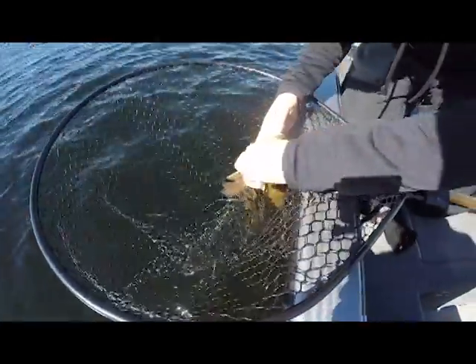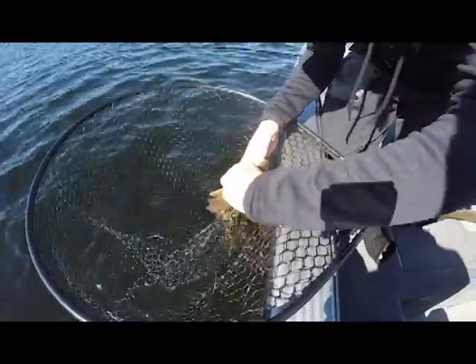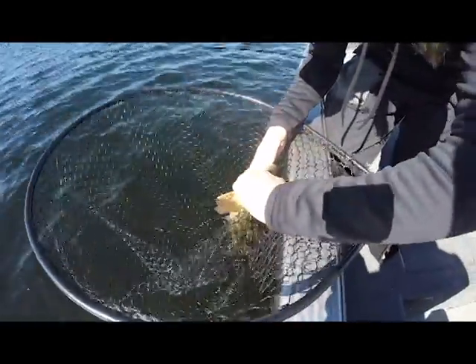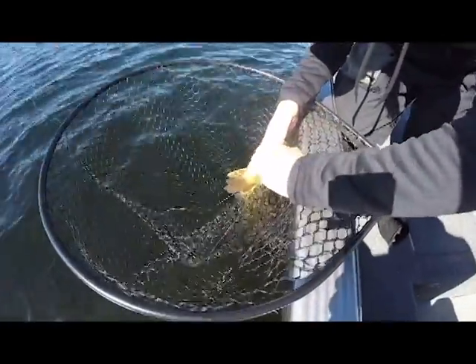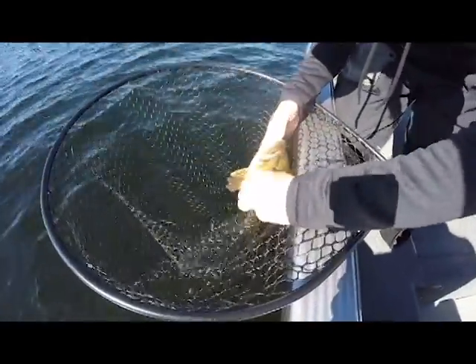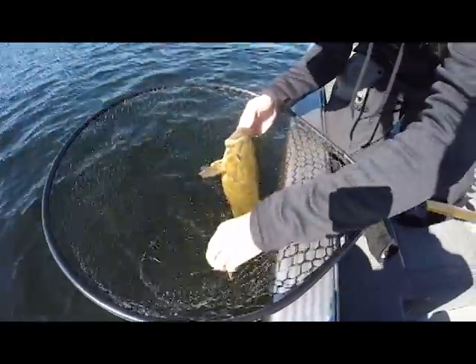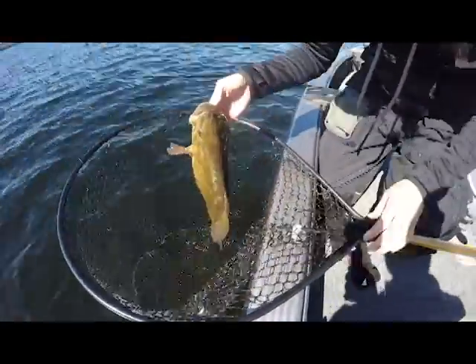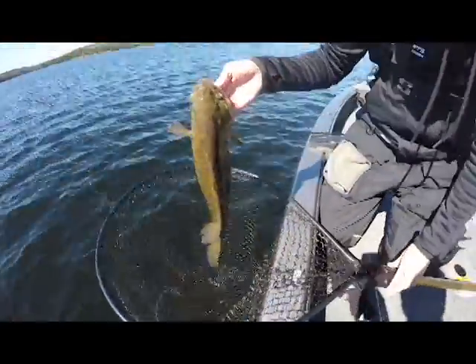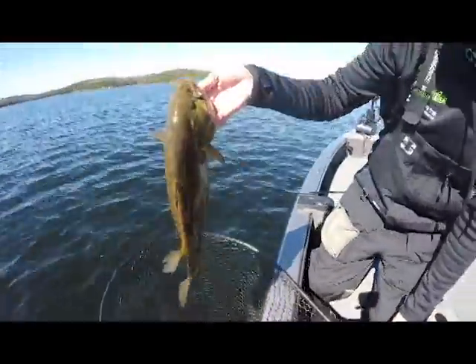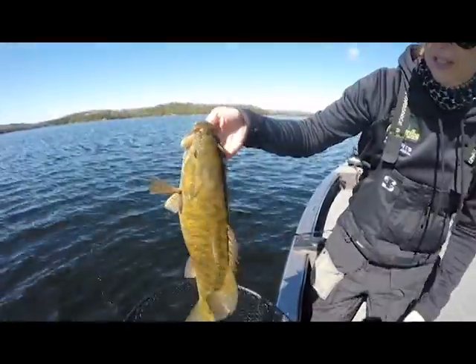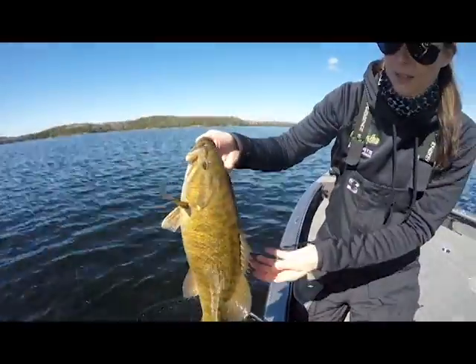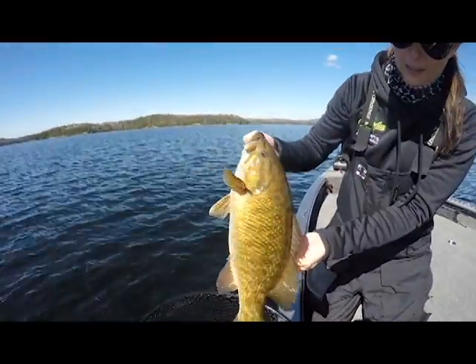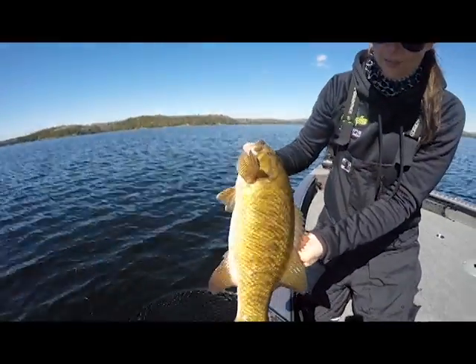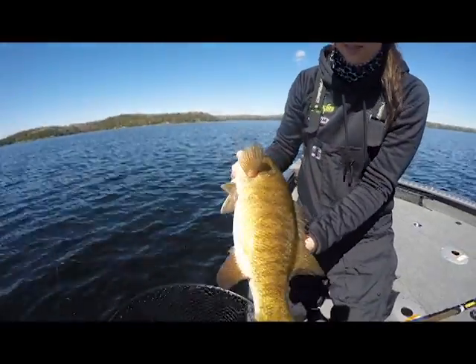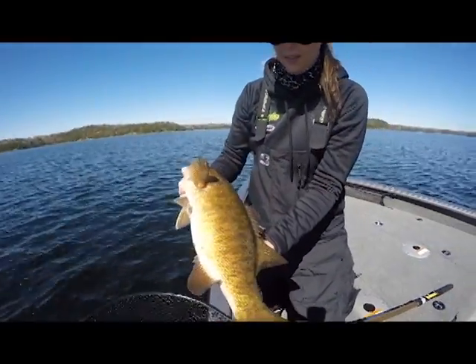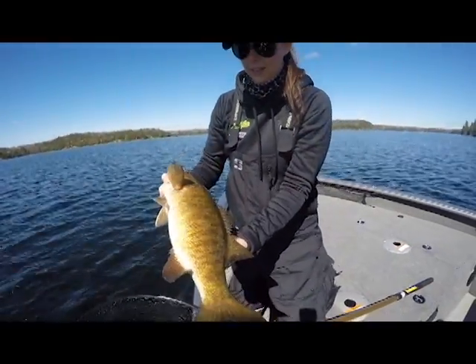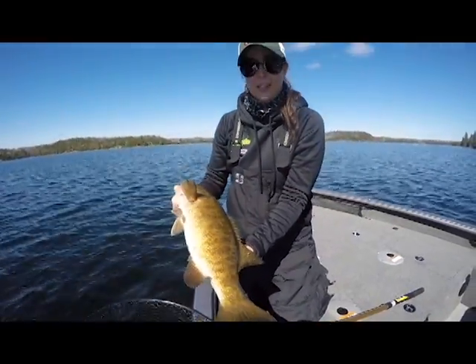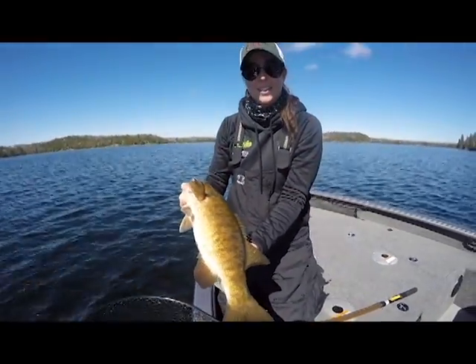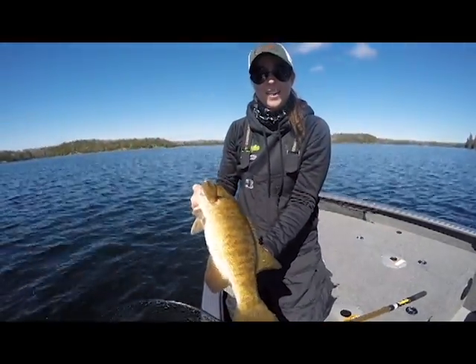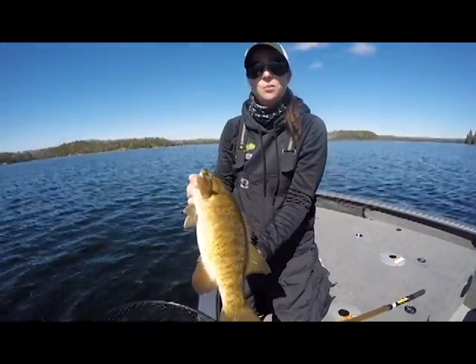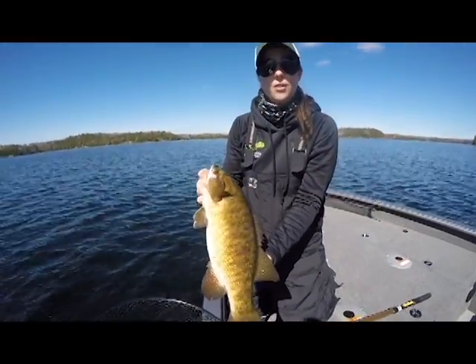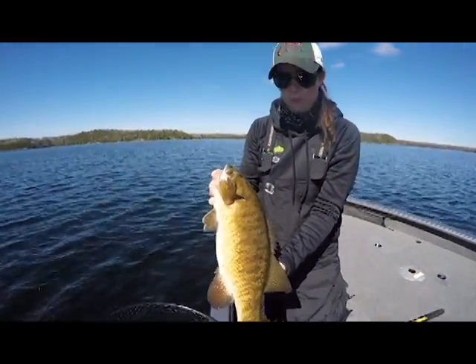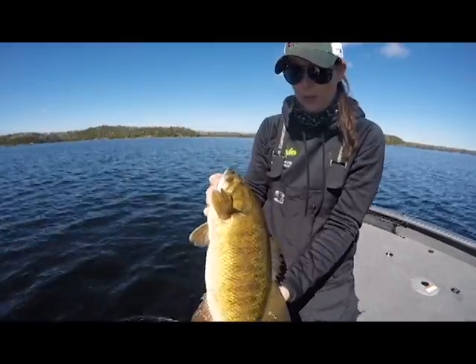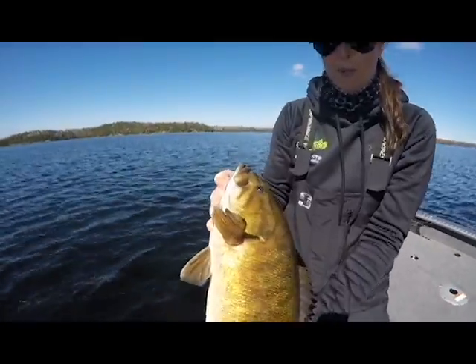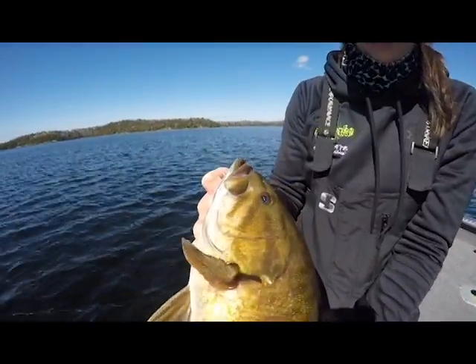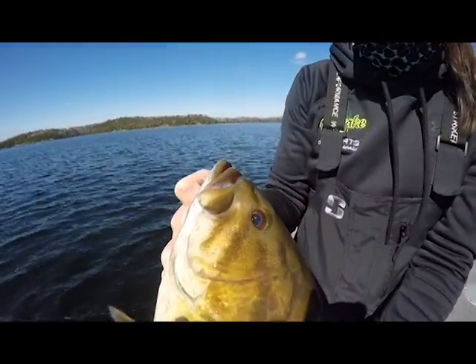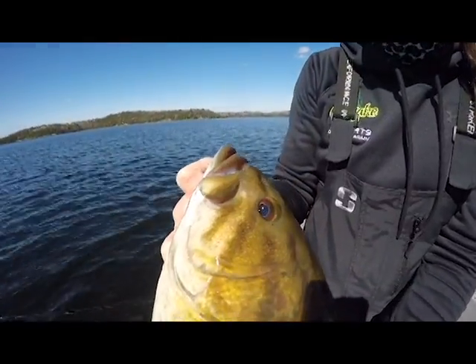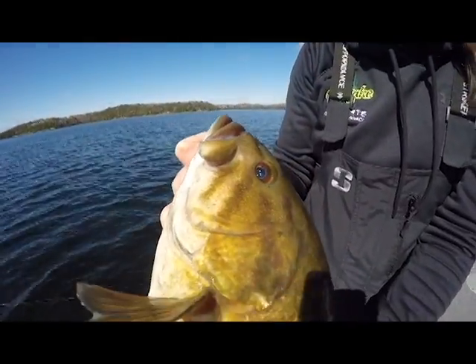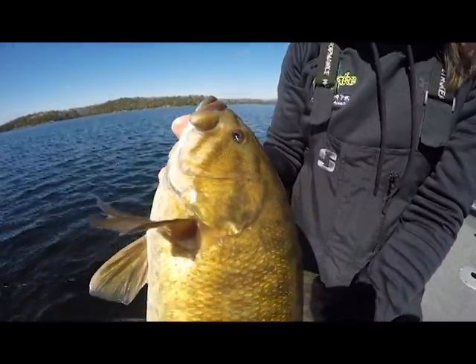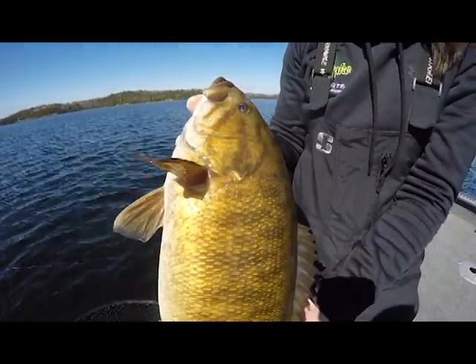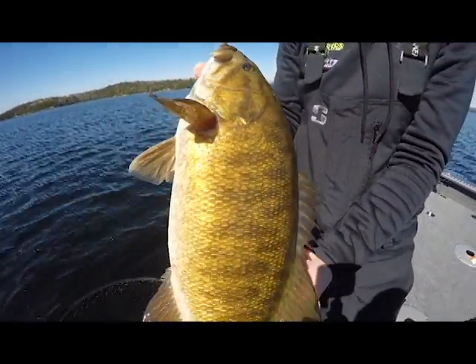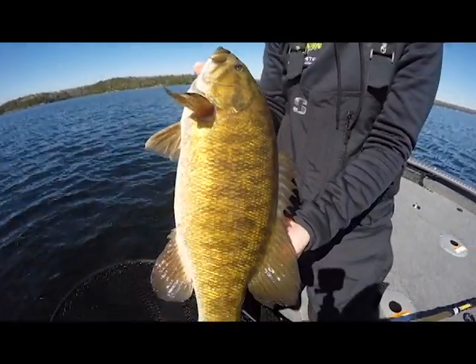That's a tanker there. Look at the size of that guy — we barely got him in the net. Look at the size of that thing. And that is what we're out here doing for spring smallmouth fishing, and they are just pounding it down there.